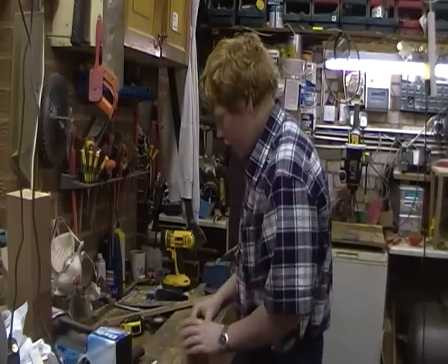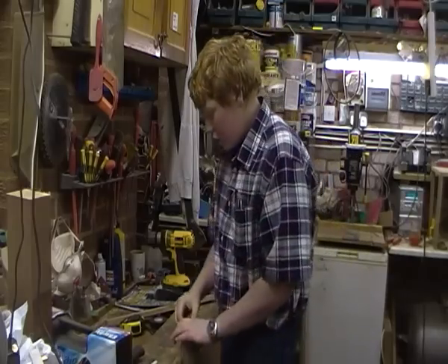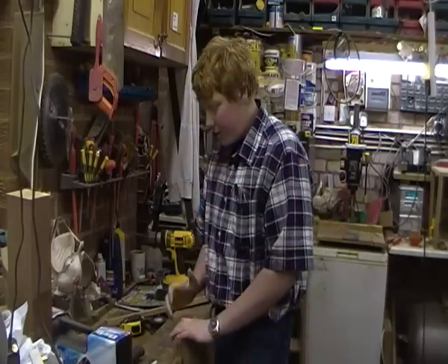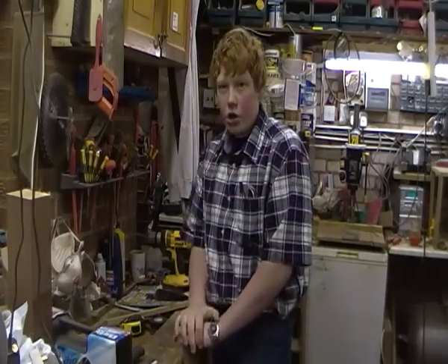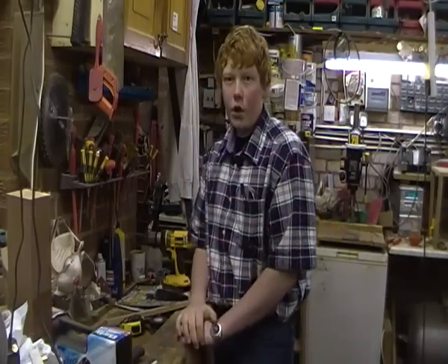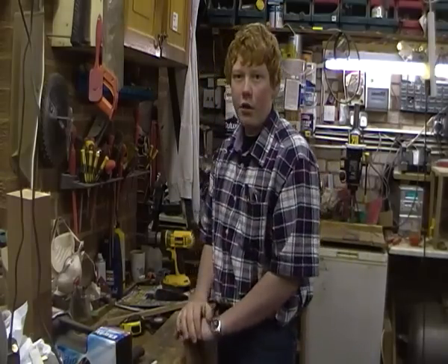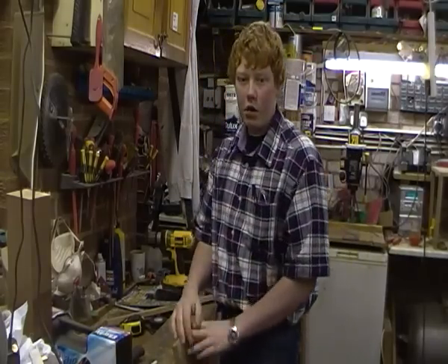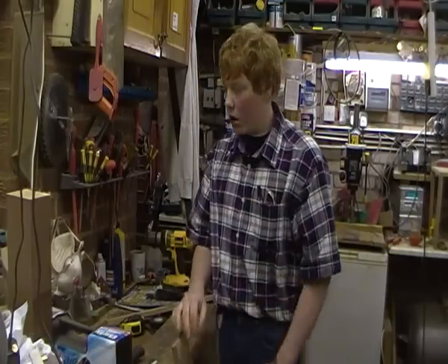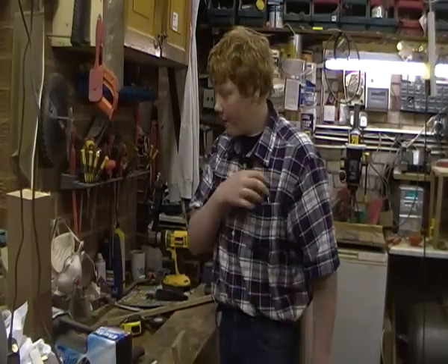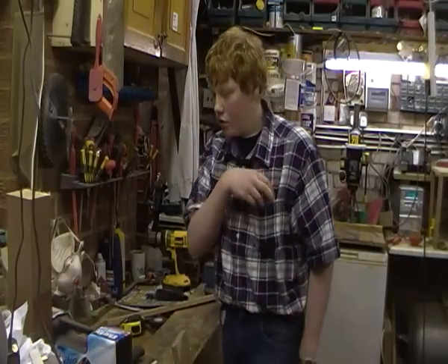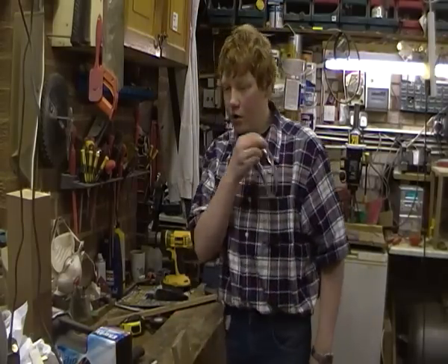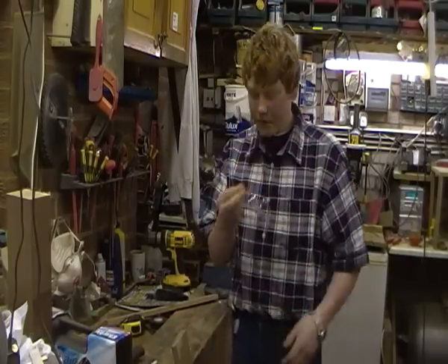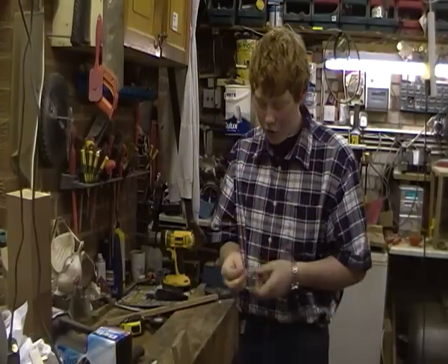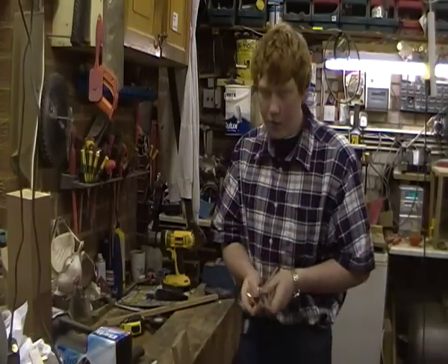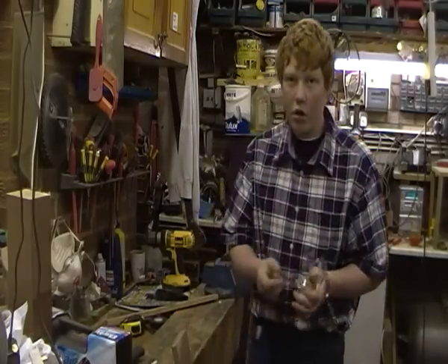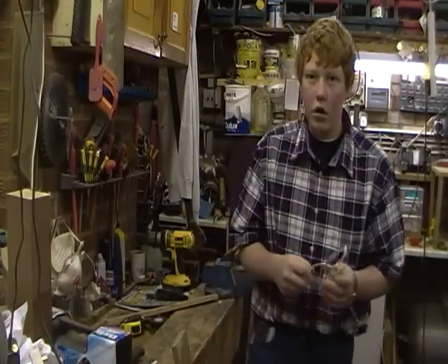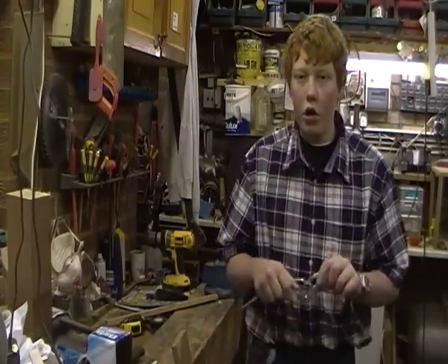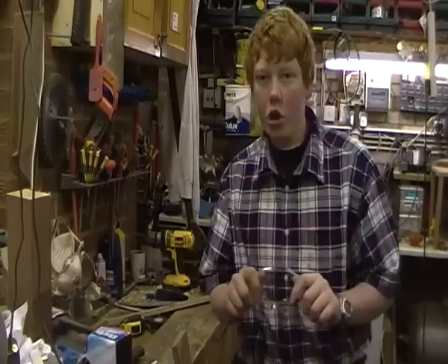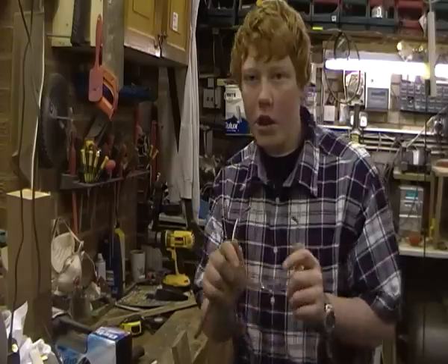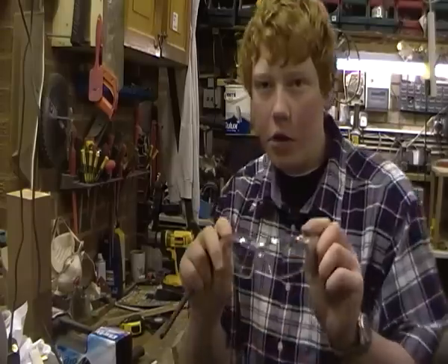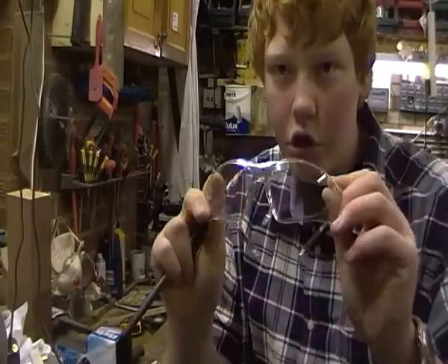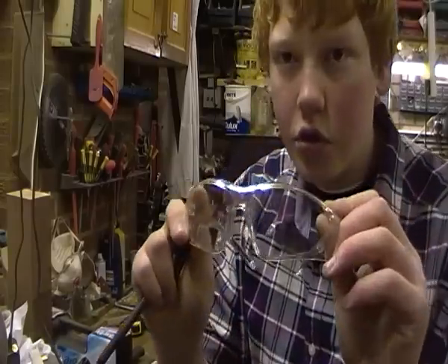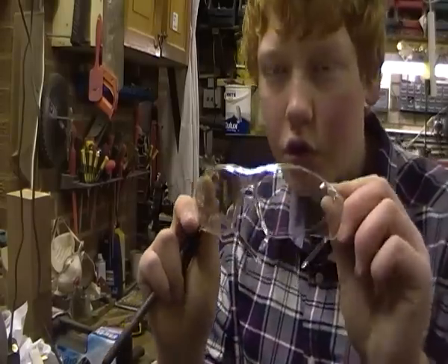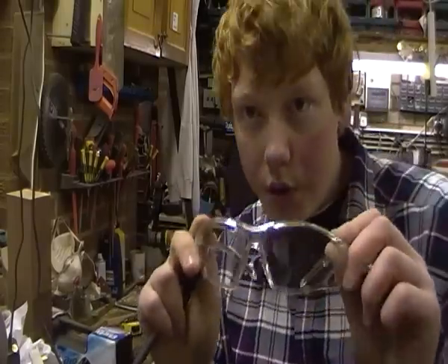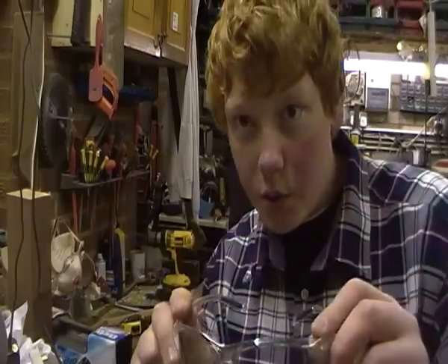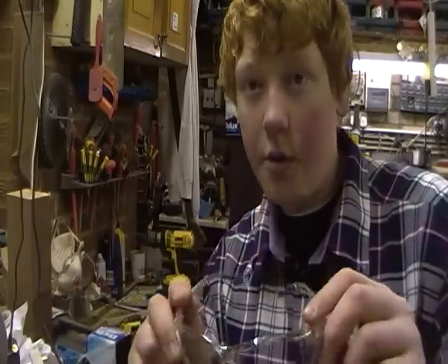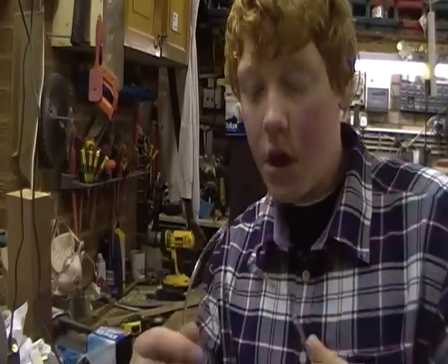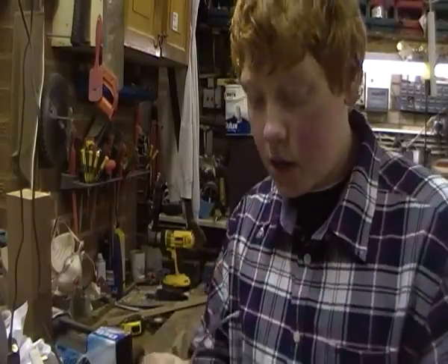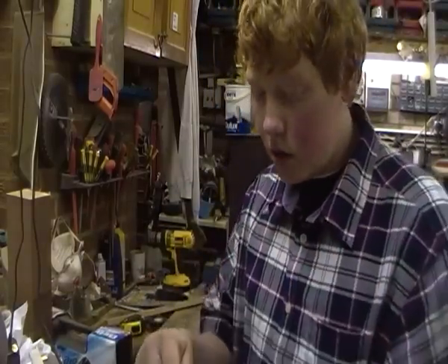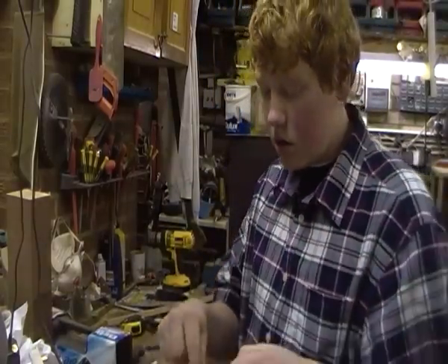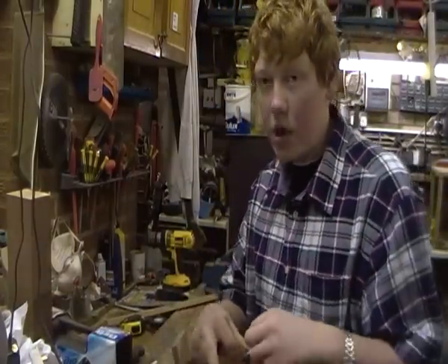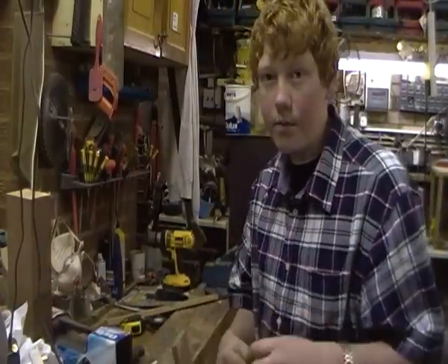So before we start doing anything, always remember workshop safety when using tools — always wear eye protection.